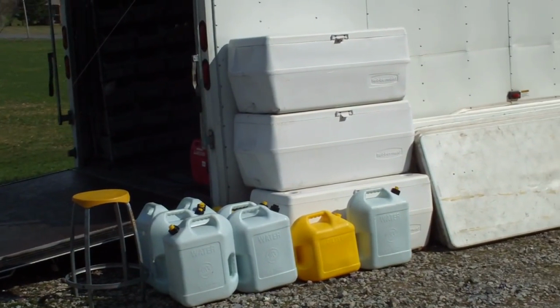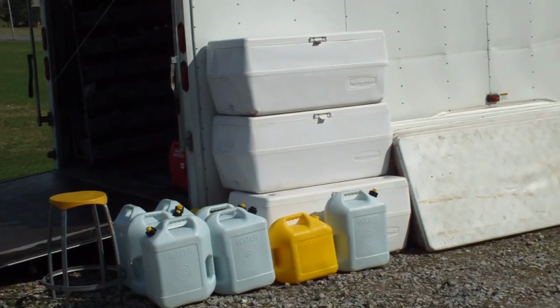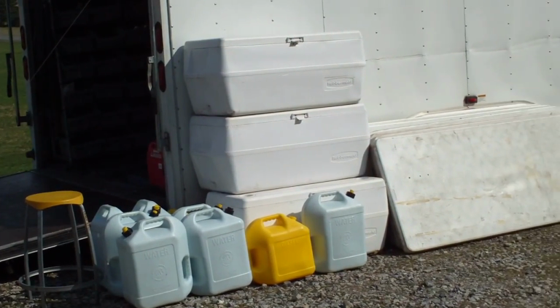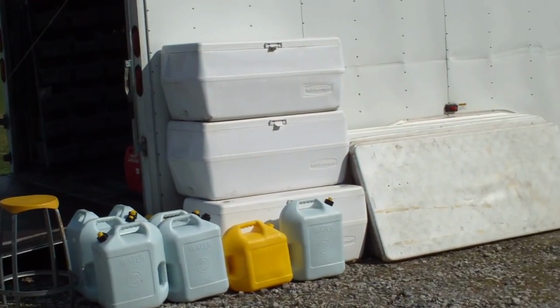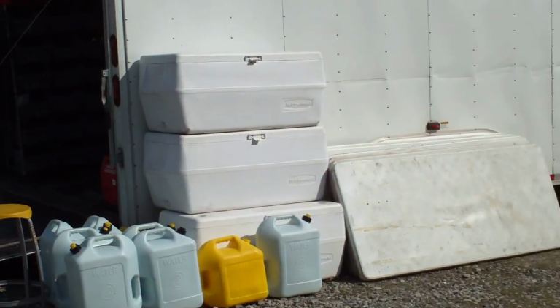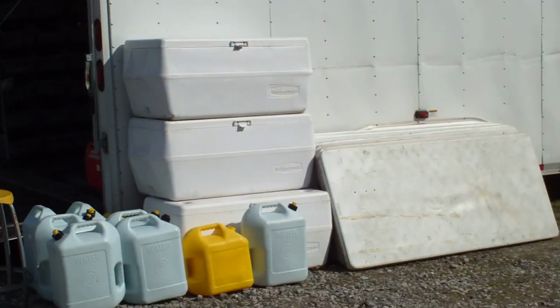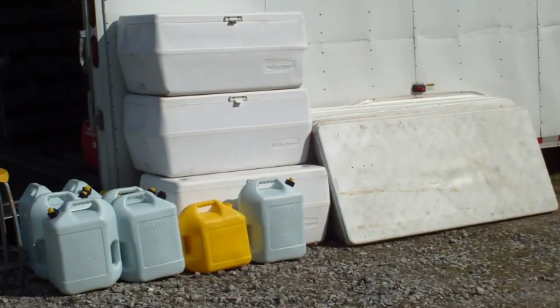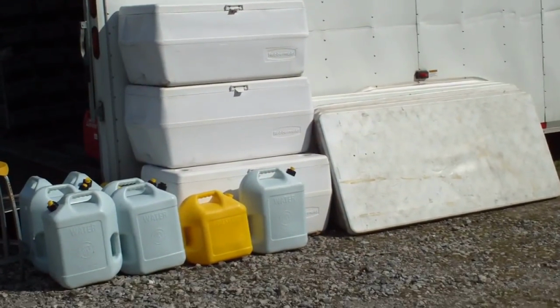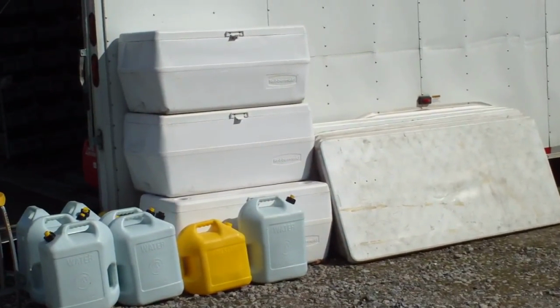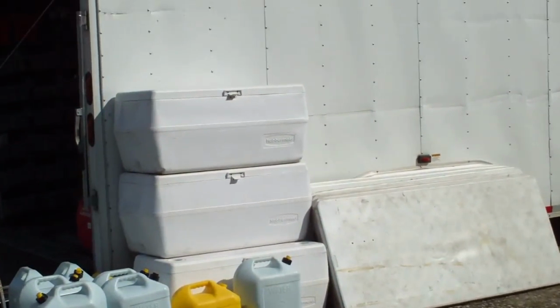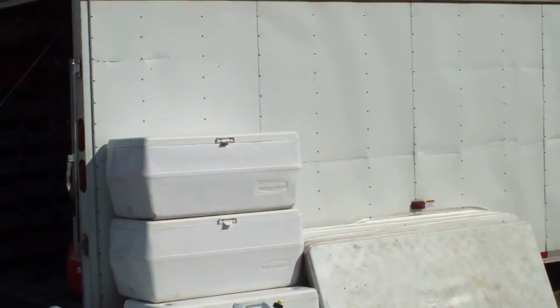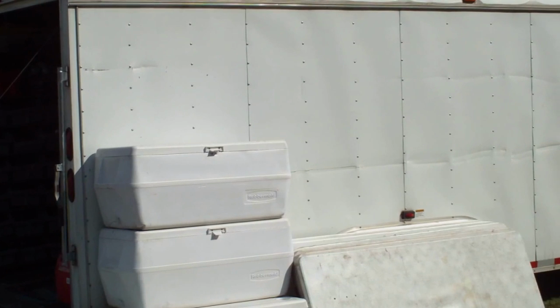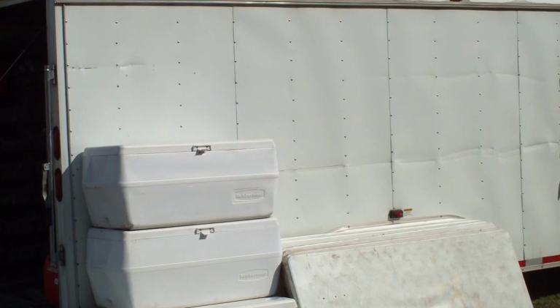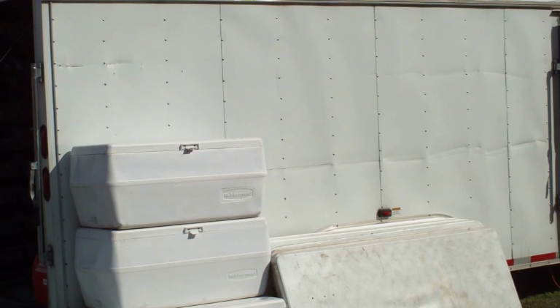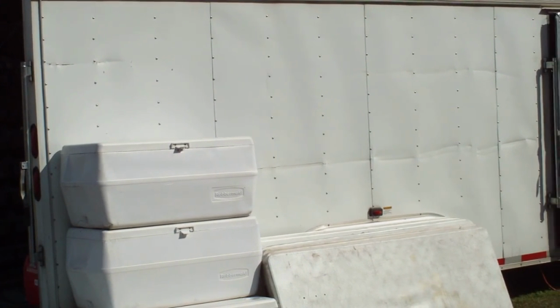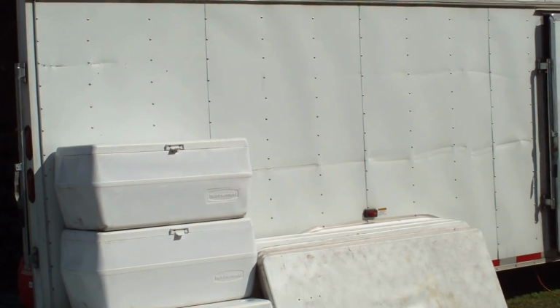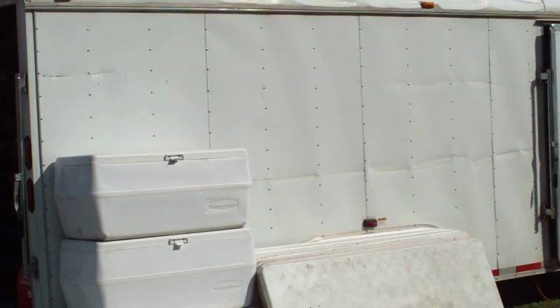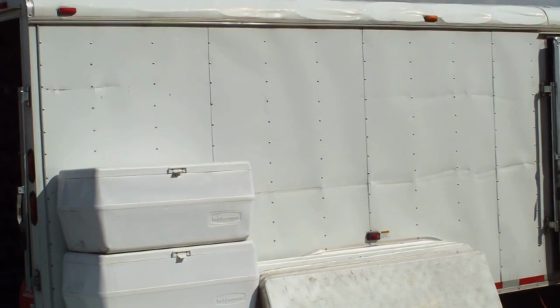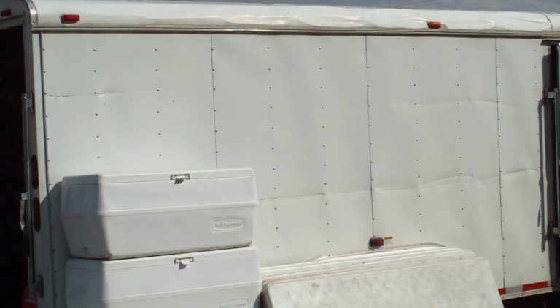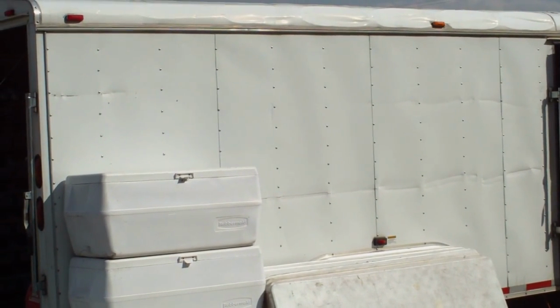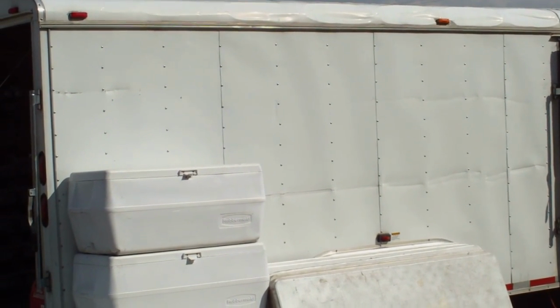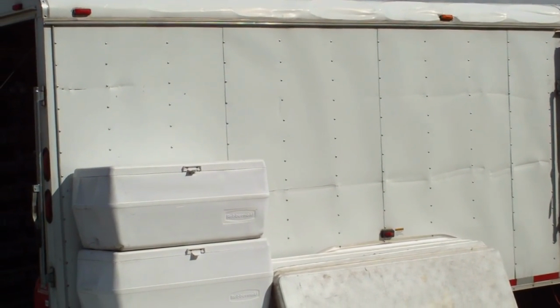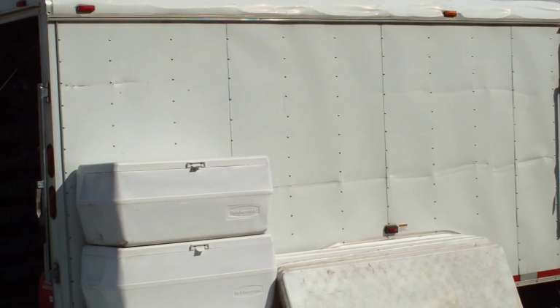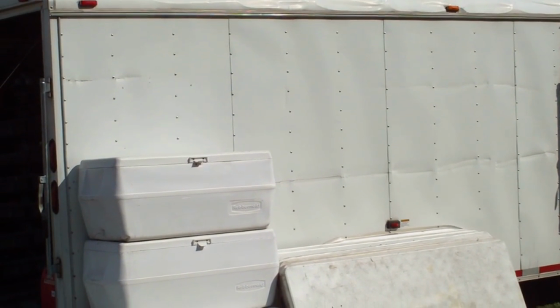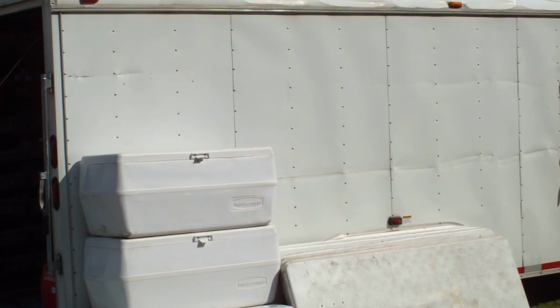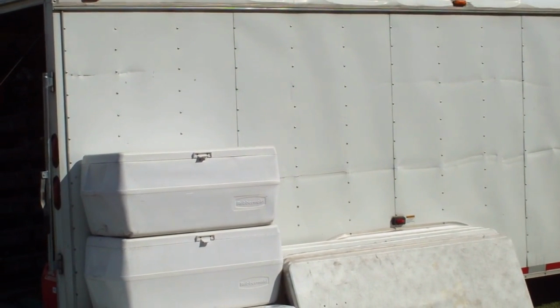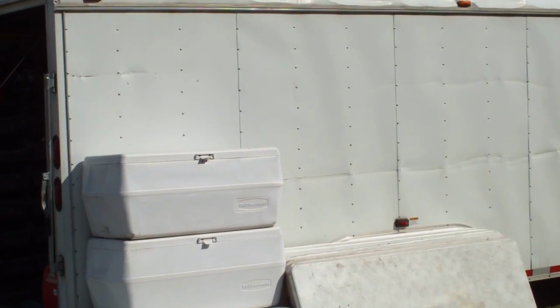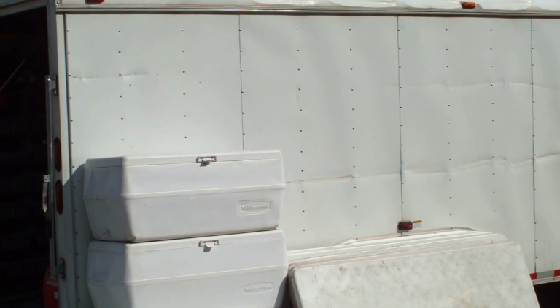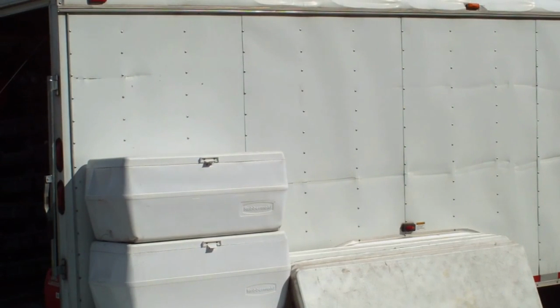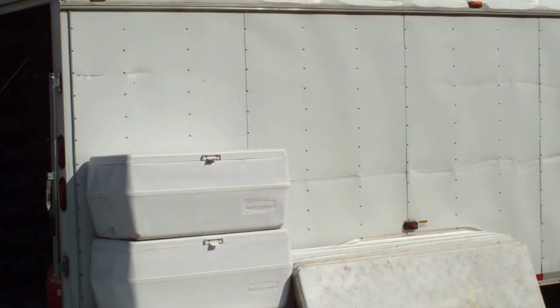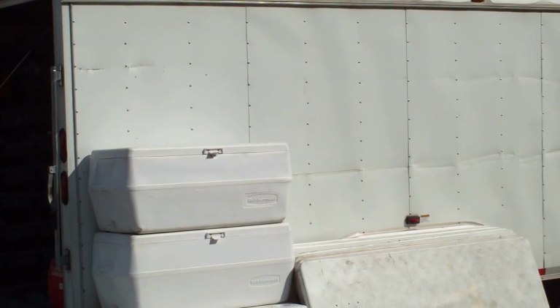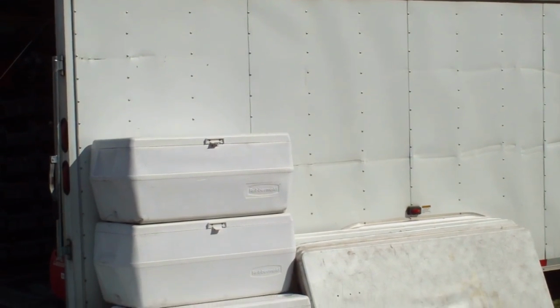Greetings everyone, Jay here. Folks have been asking me about the business, so a picture's worth a thousand words — I'm doing a little video here.